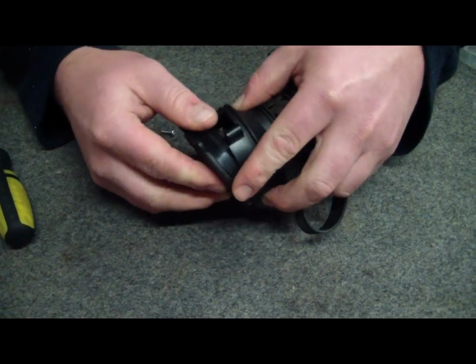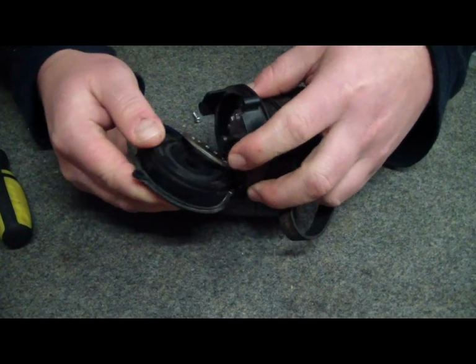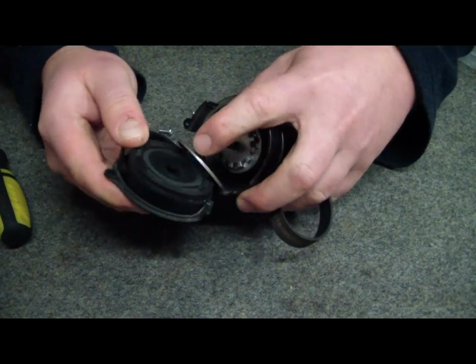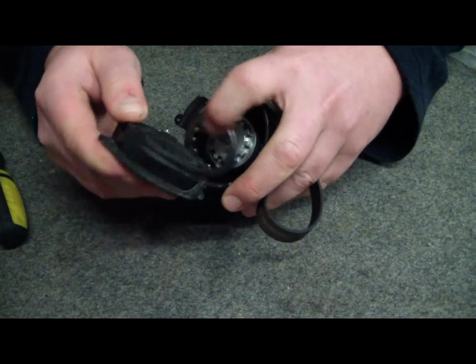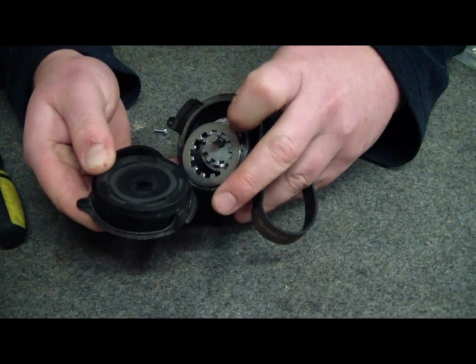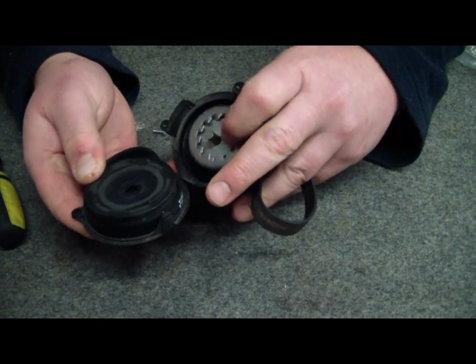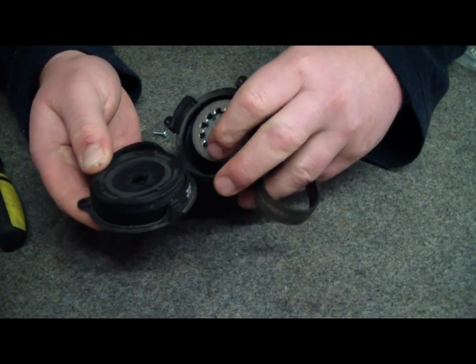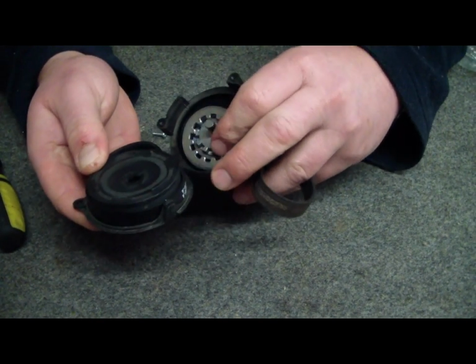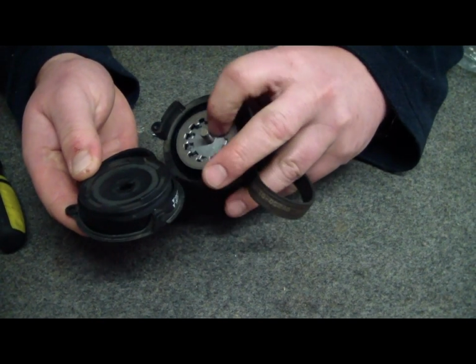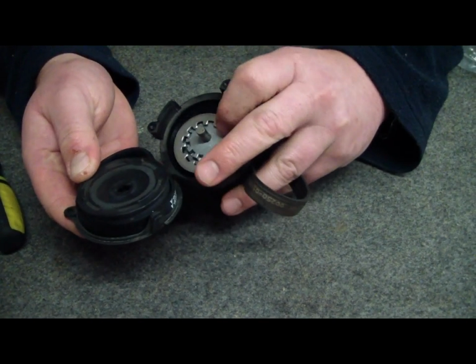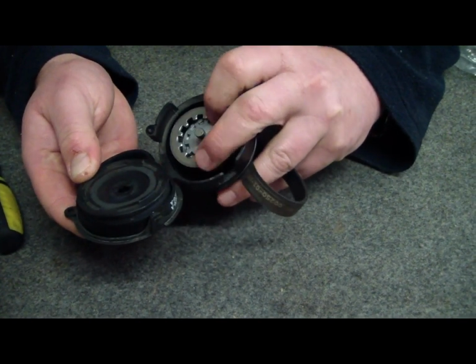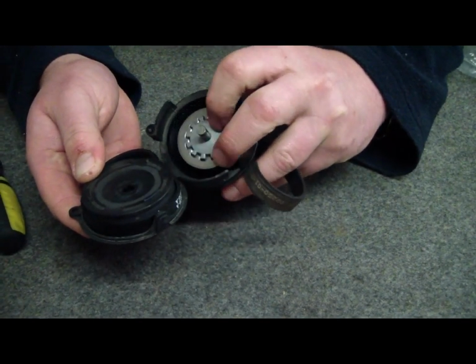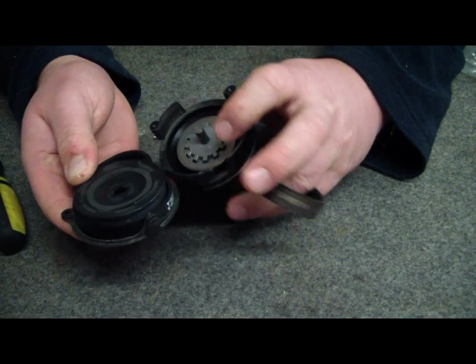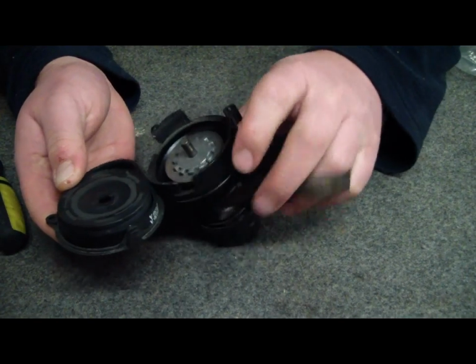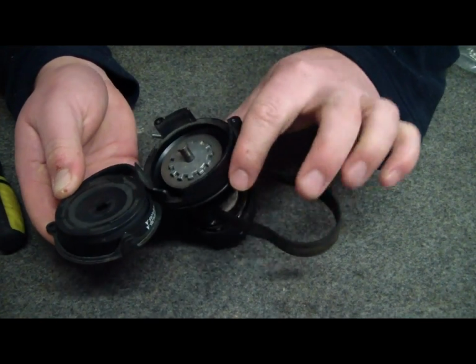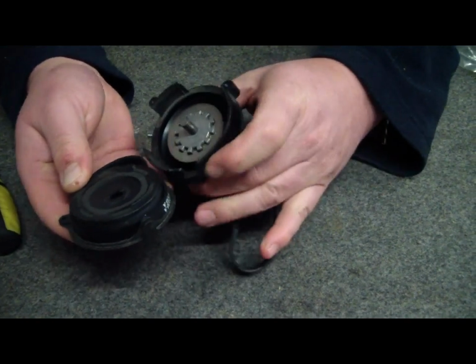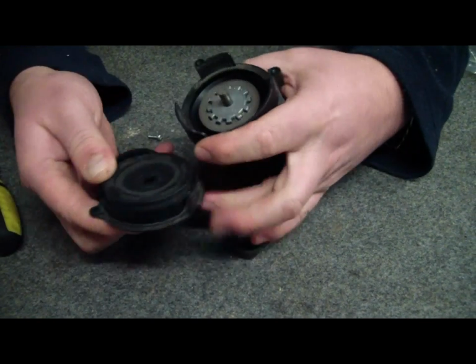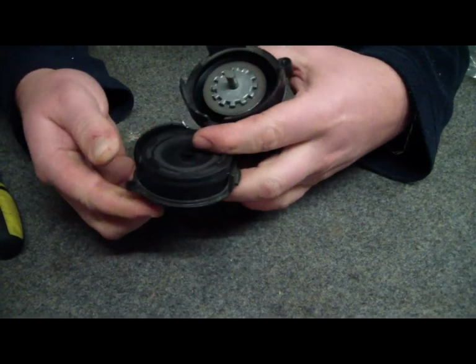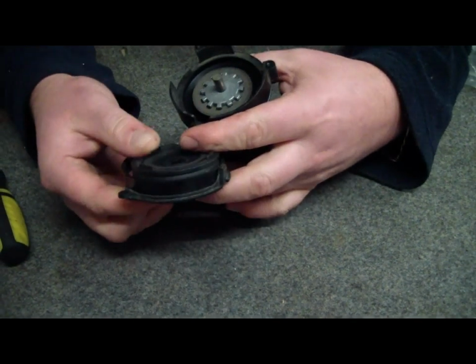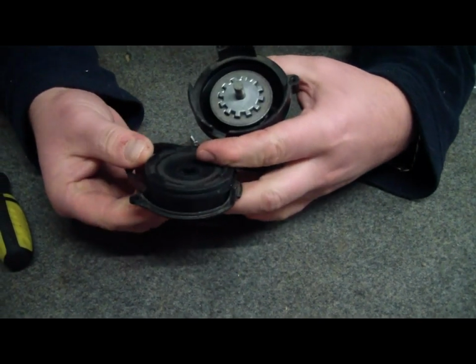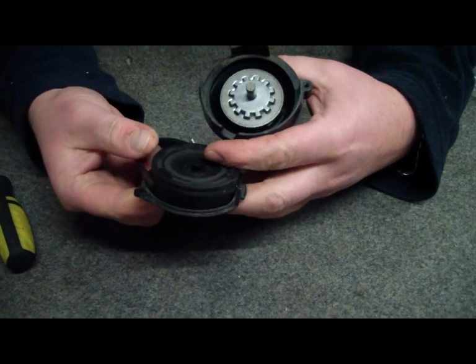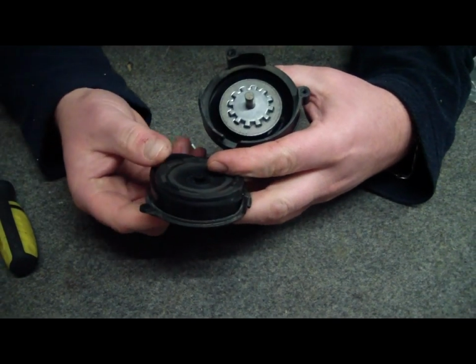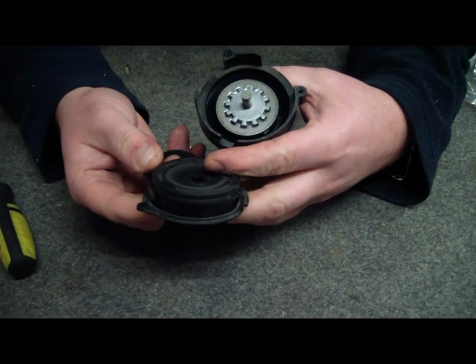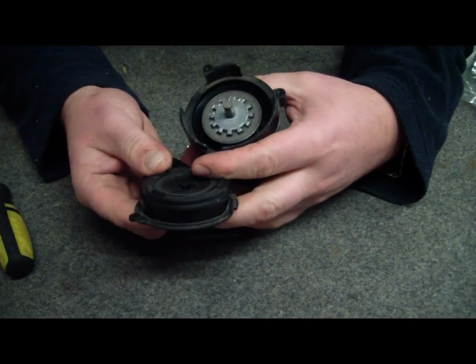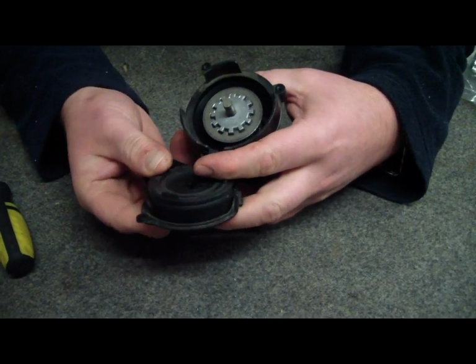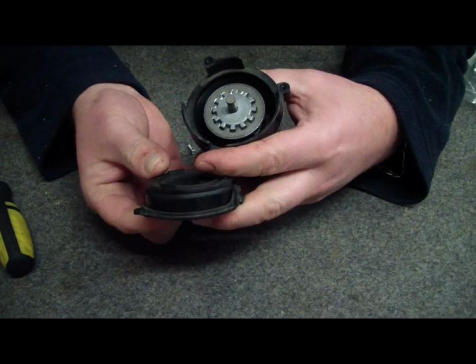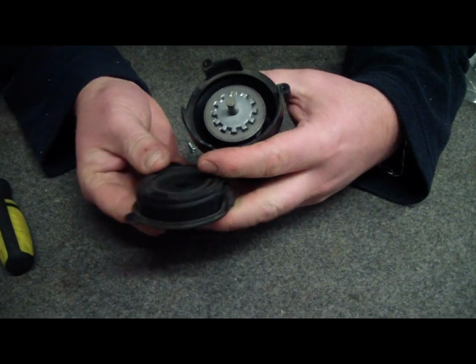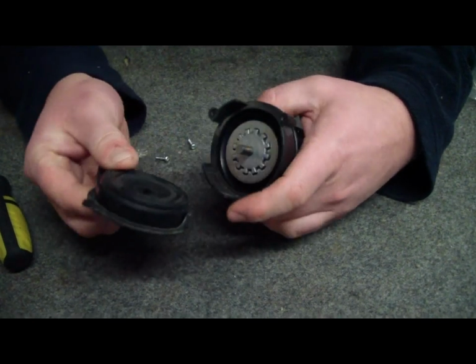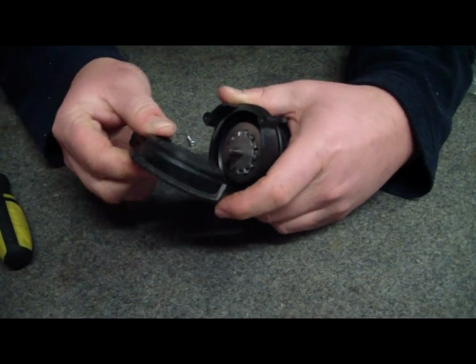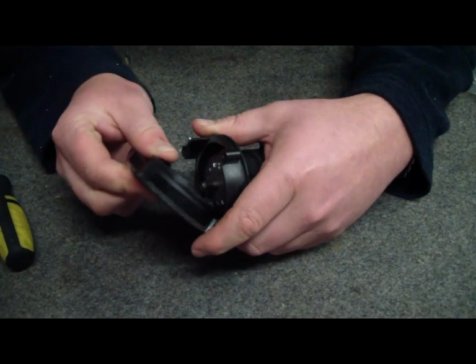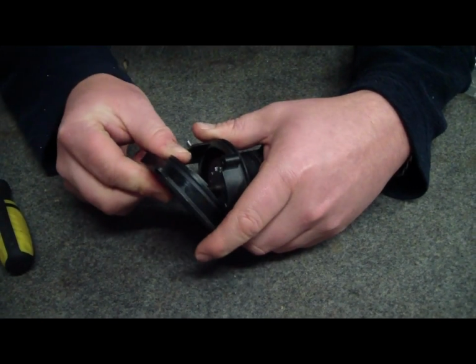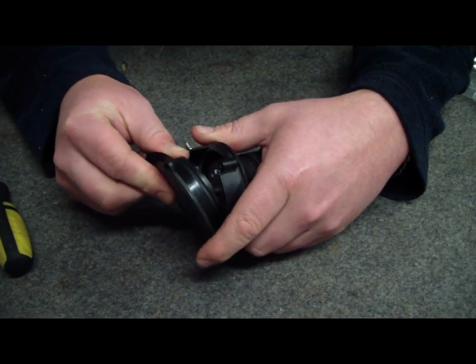It comes apart again. Sometimes this does happen. I'm committed to not doing edited videos, so you're going to get the benefit of having me muck around with this.